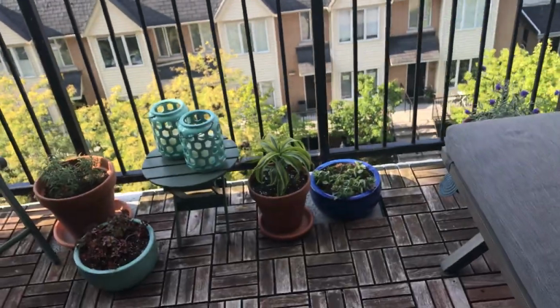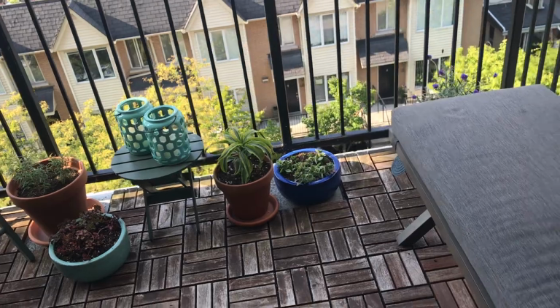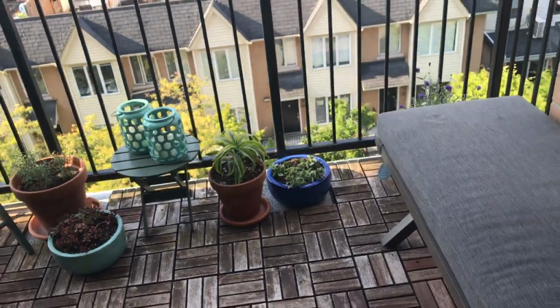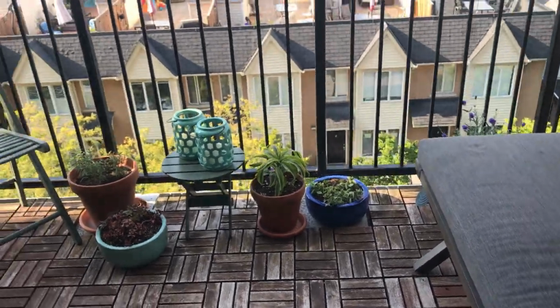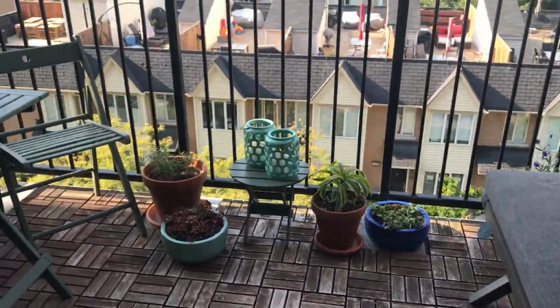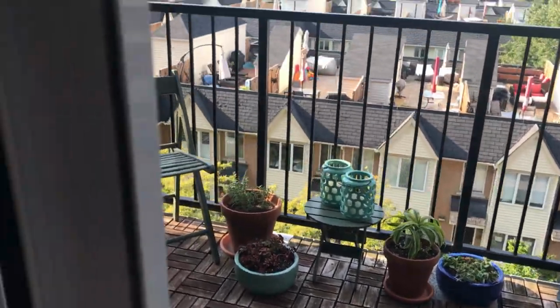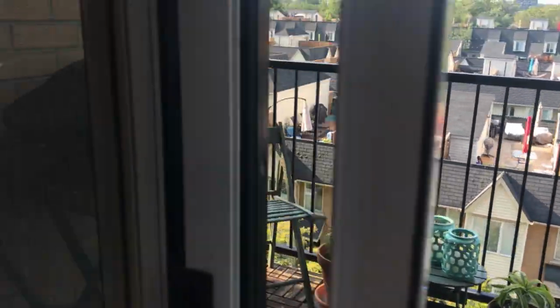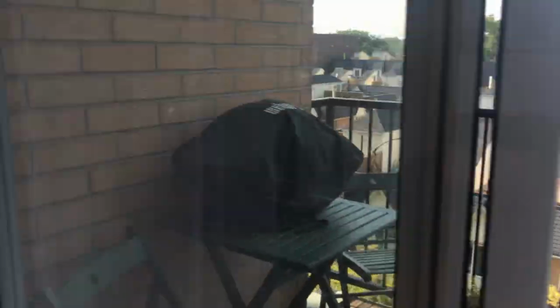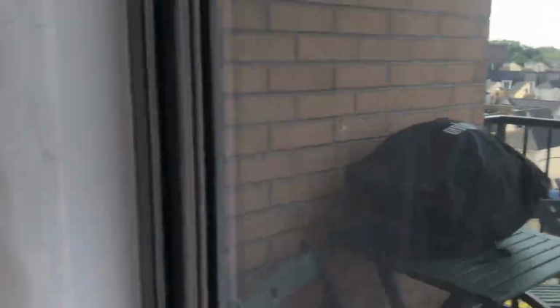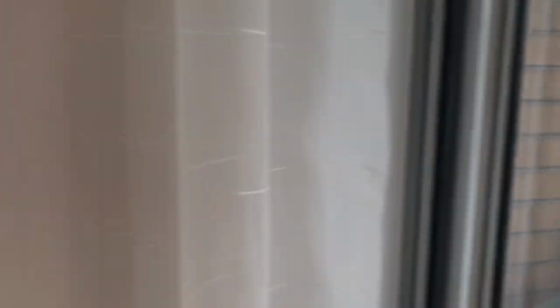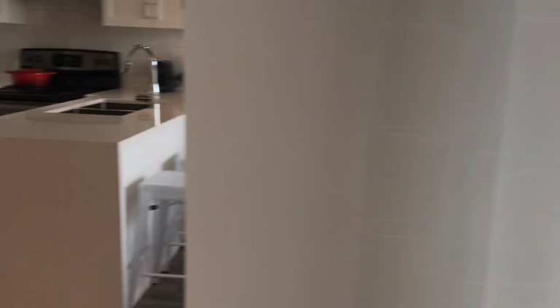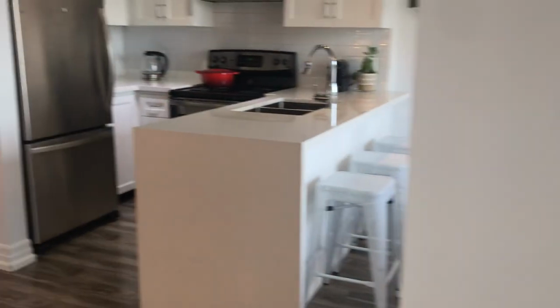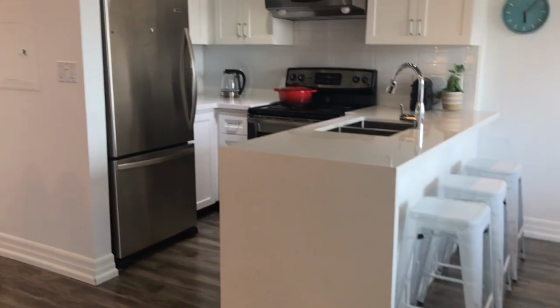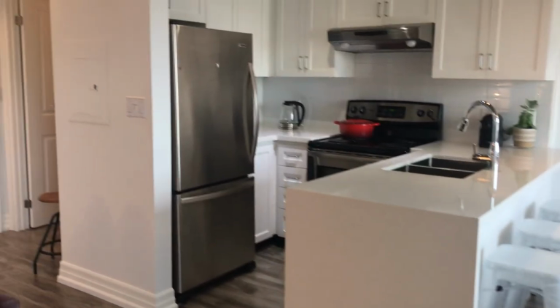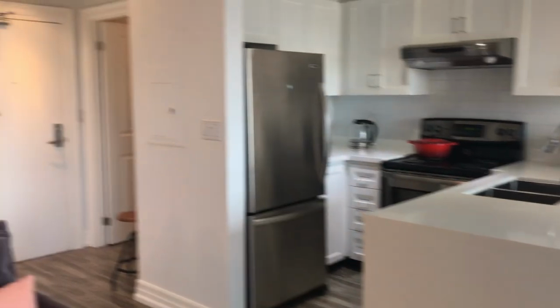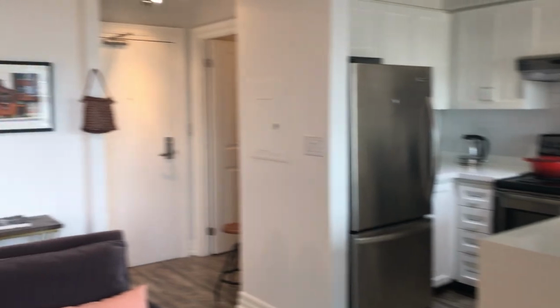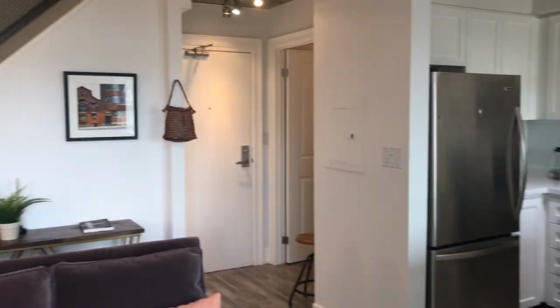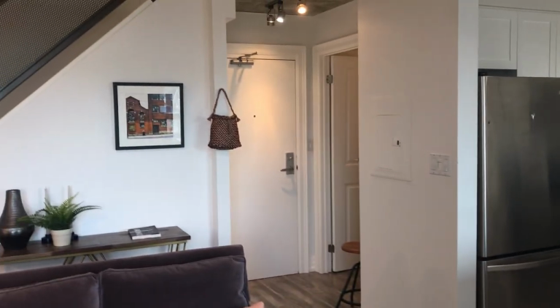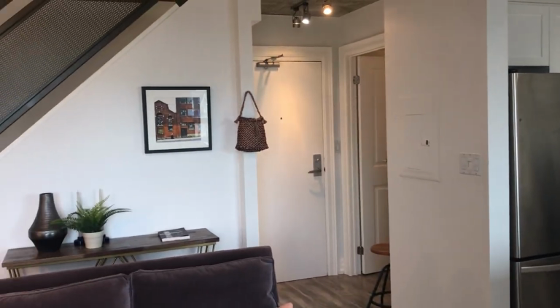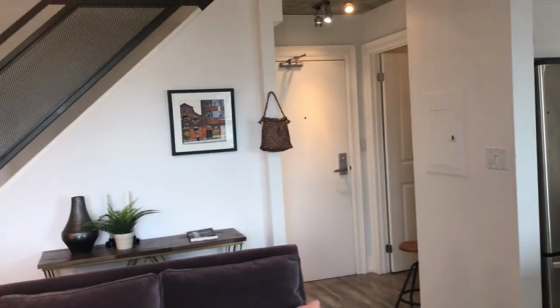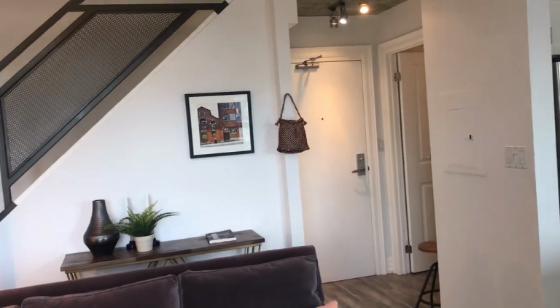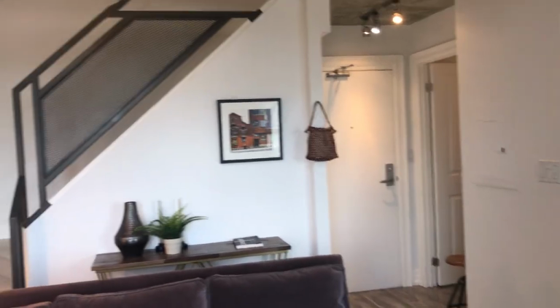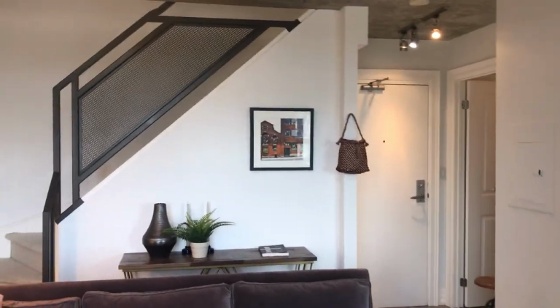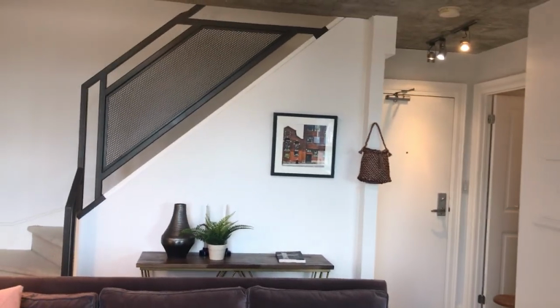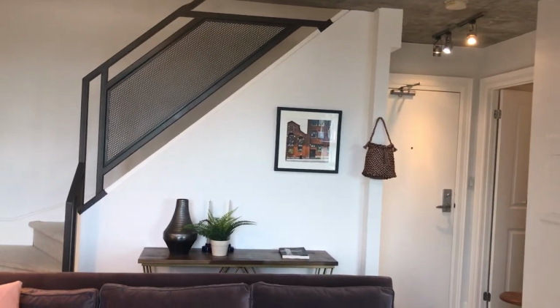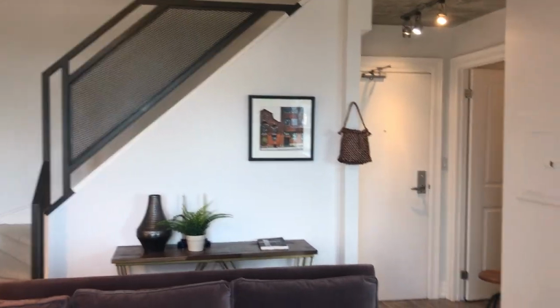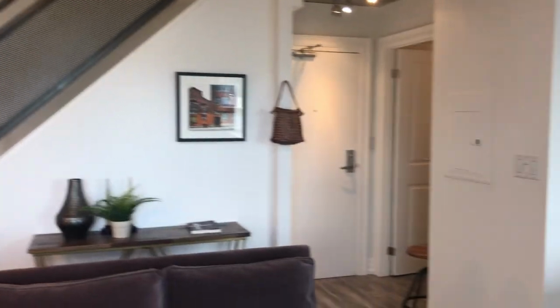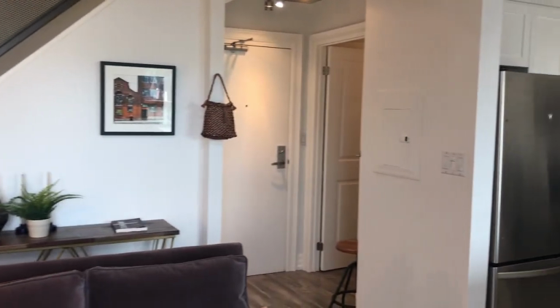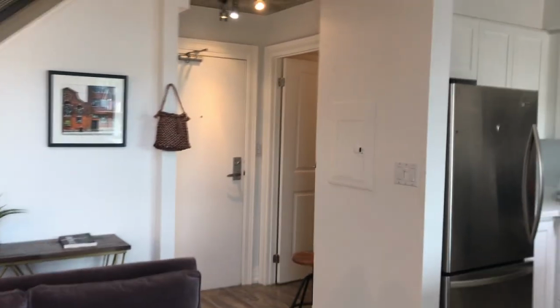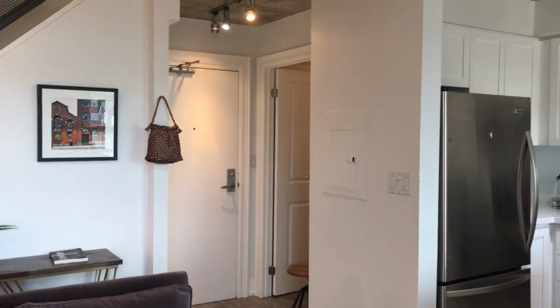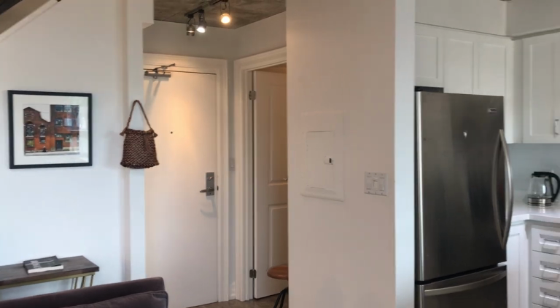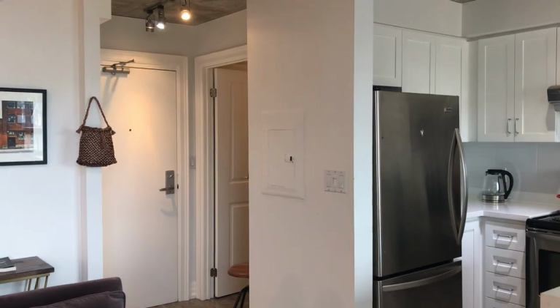Check out our website lovelytorontohomes.com for more details, floor plans, maintenance fee details, and all those kinds of things. Thanks for watching.